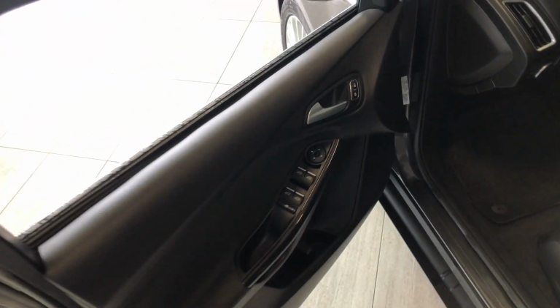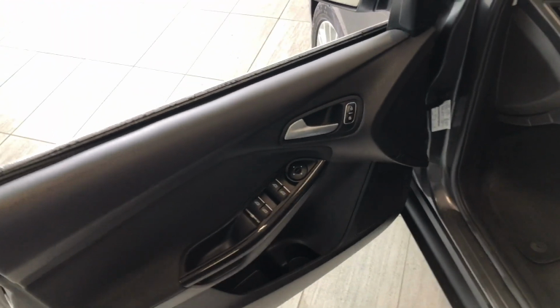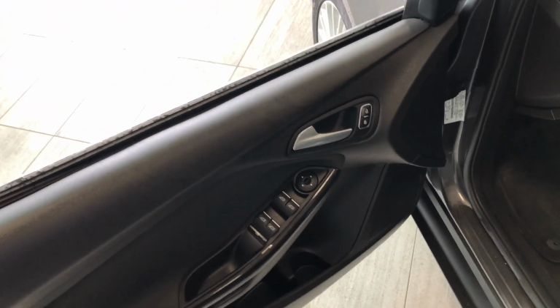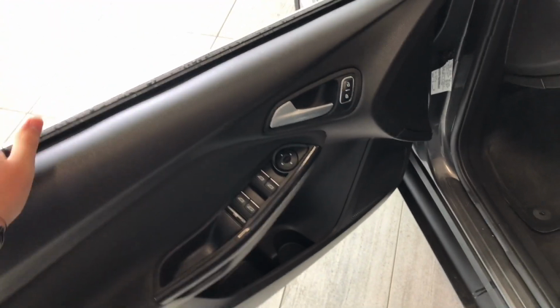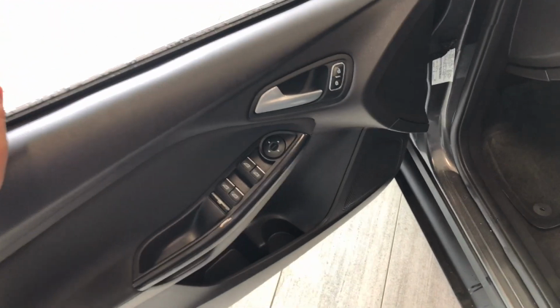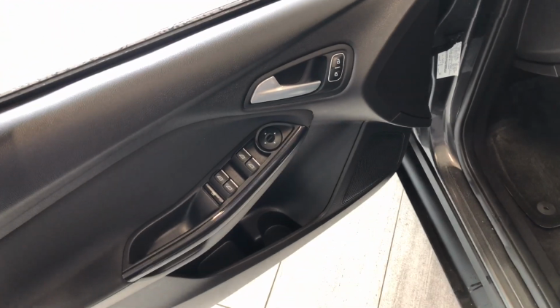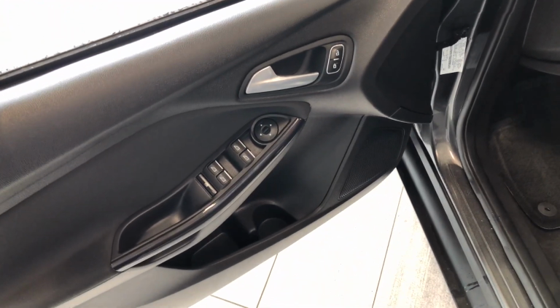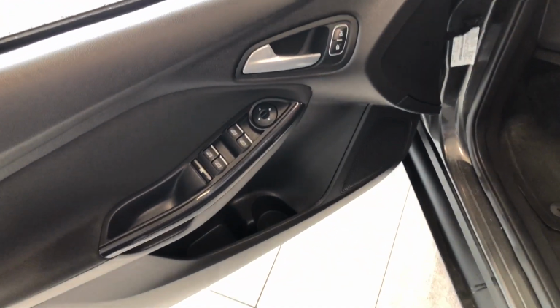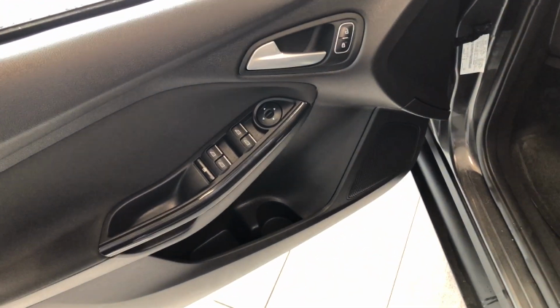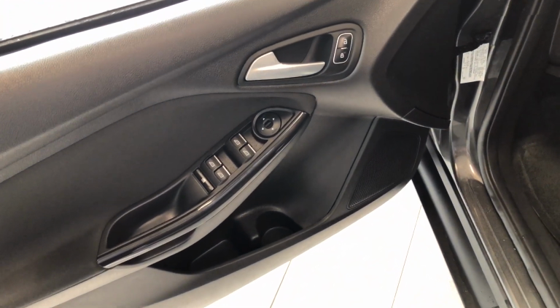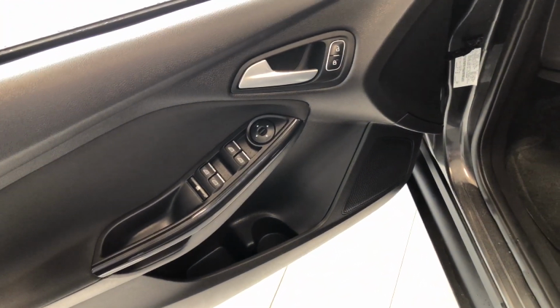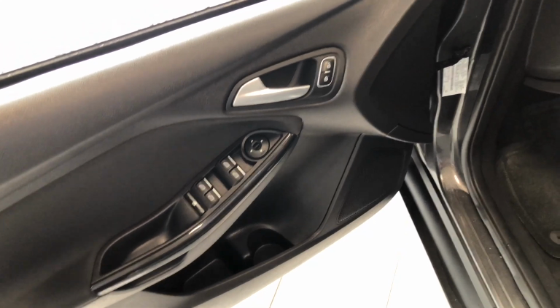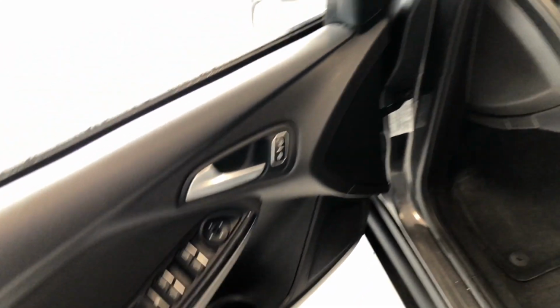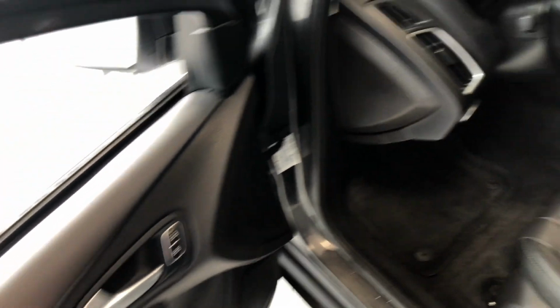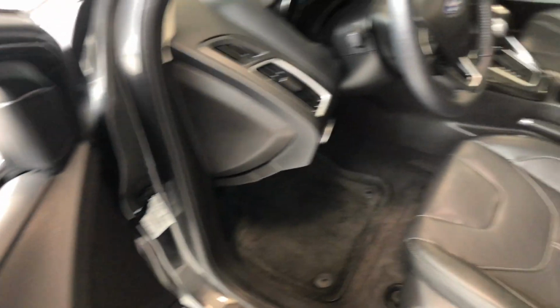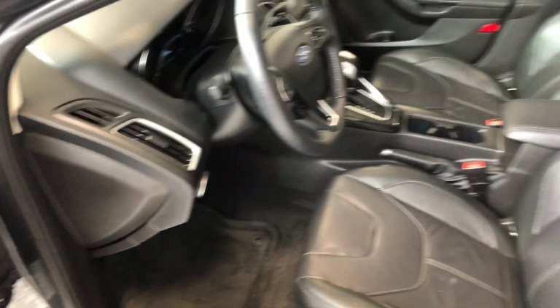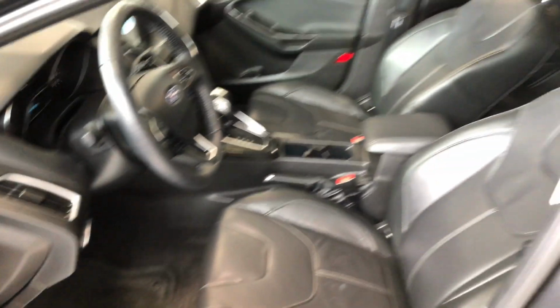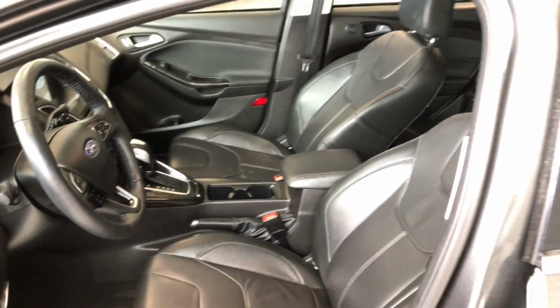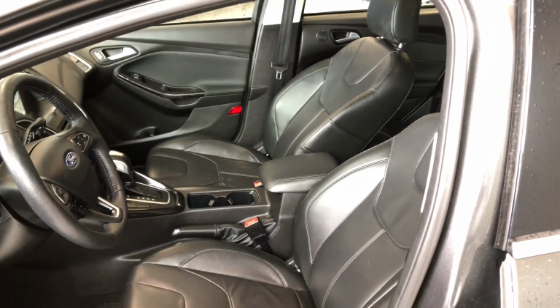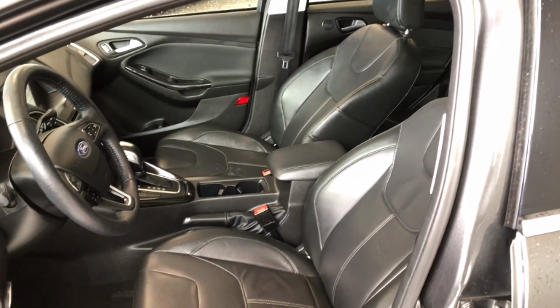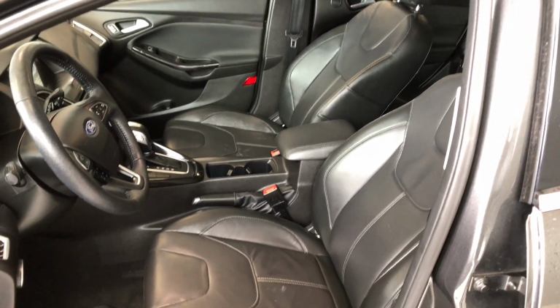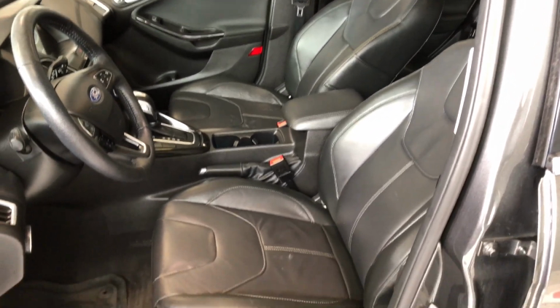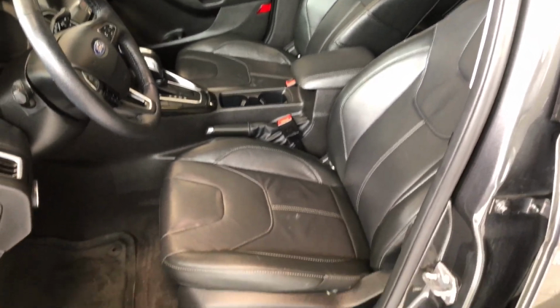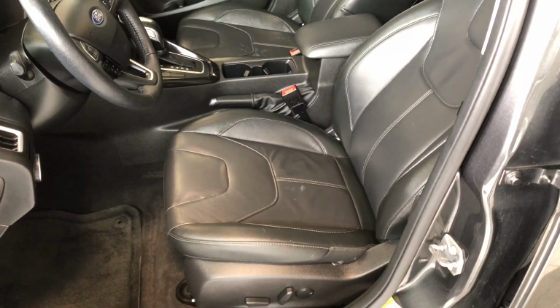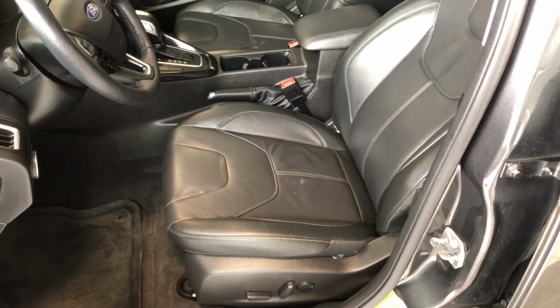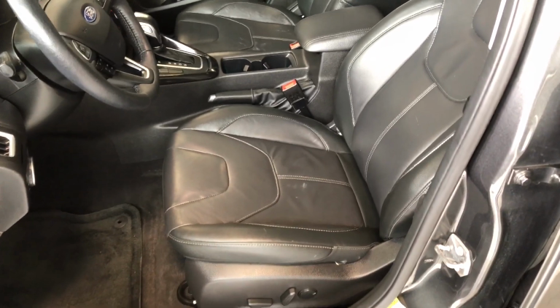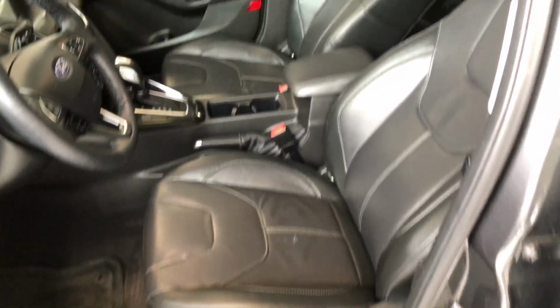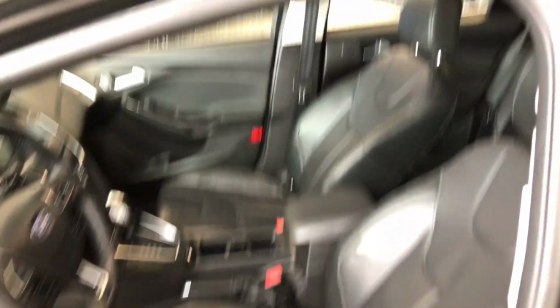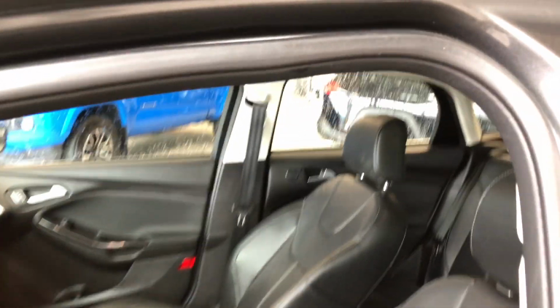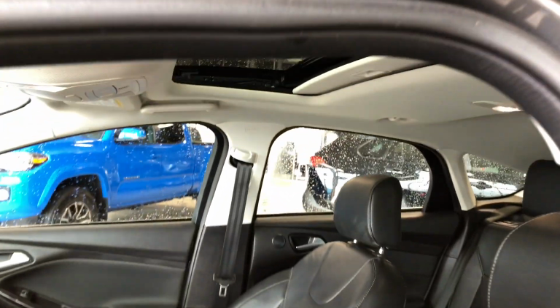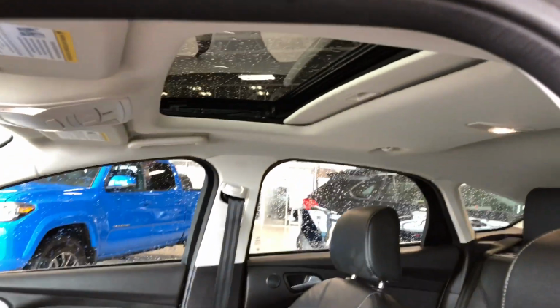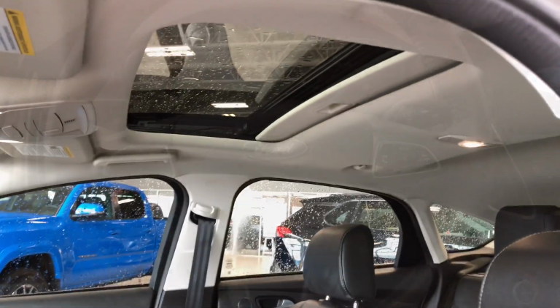Take a look inside — right up top you have your power windows, locks, and mirrors, with some storage space on the bottom of the door as well. Inside, this Ford comes equipped with black leather seating. On the bottom you have your power seating adjustment buttons, and on the top you also have a power sunroof.